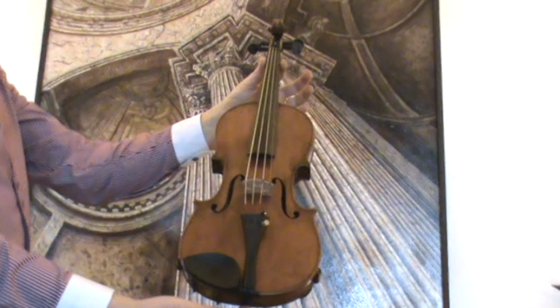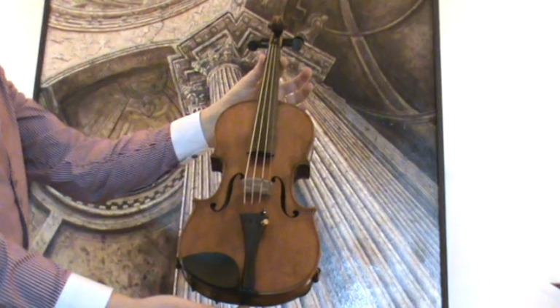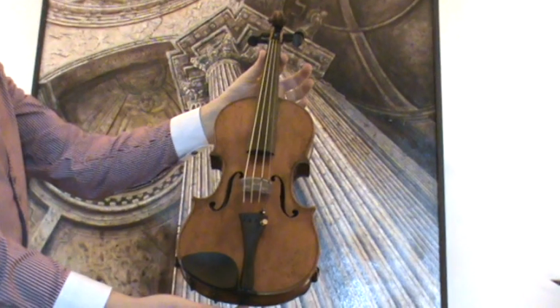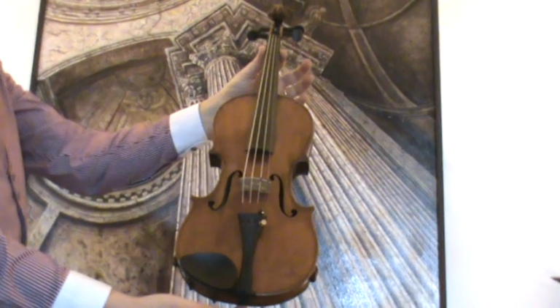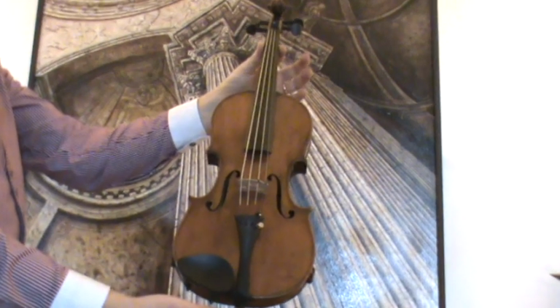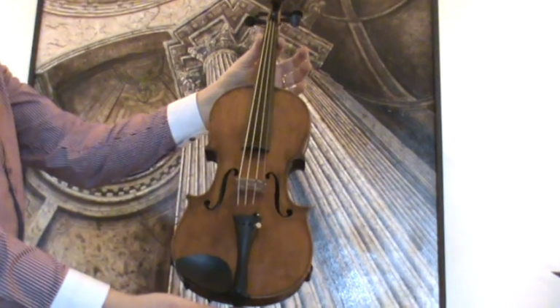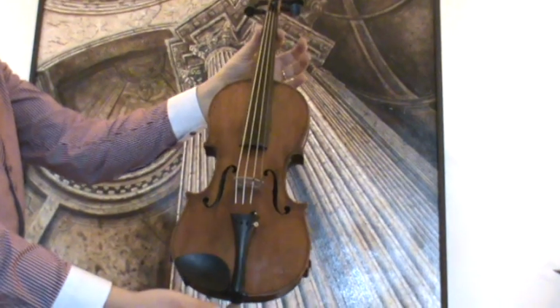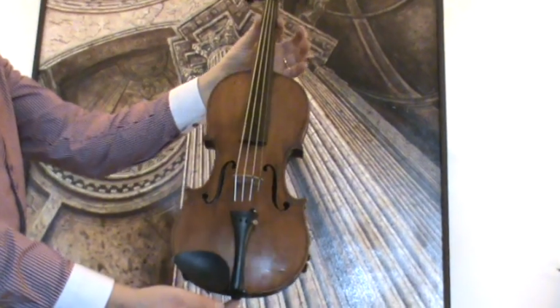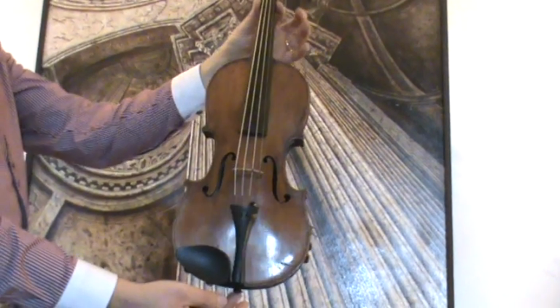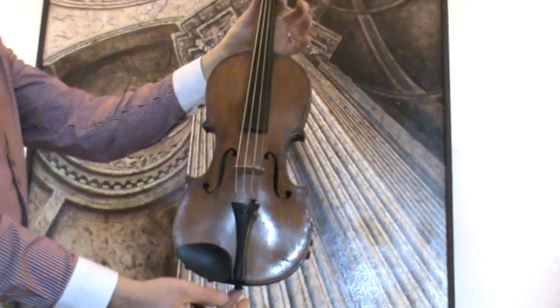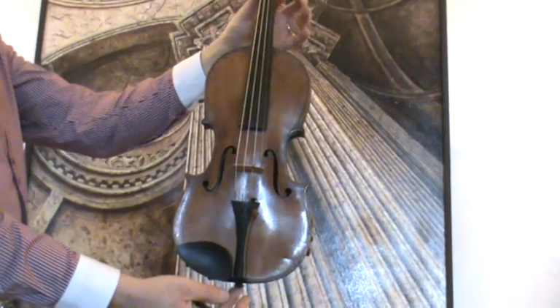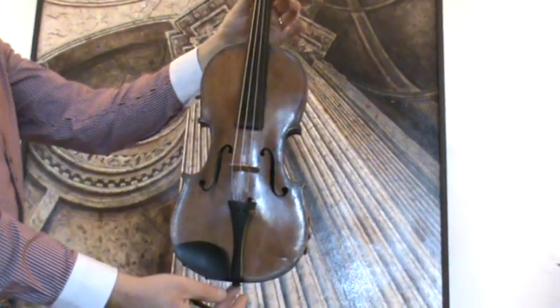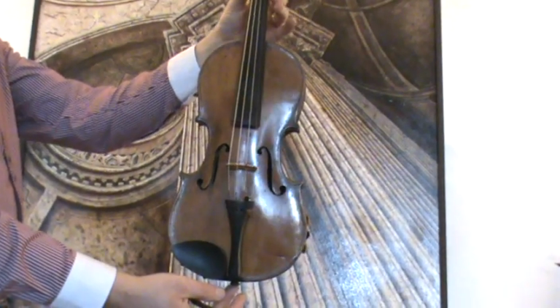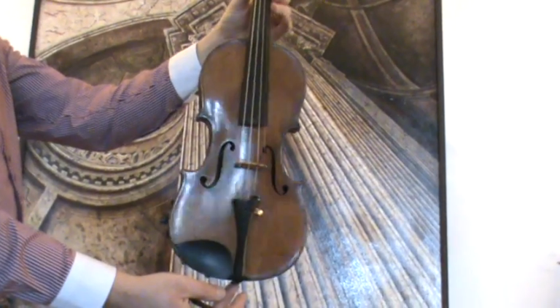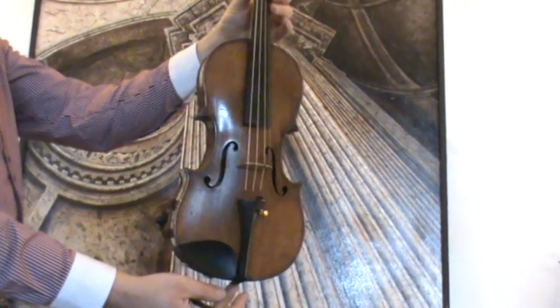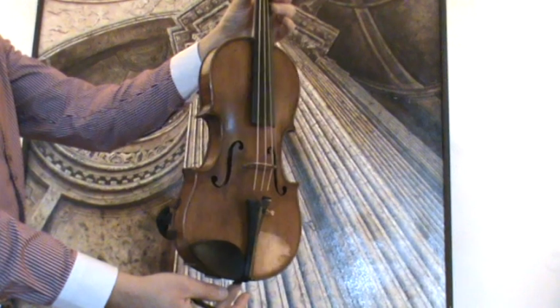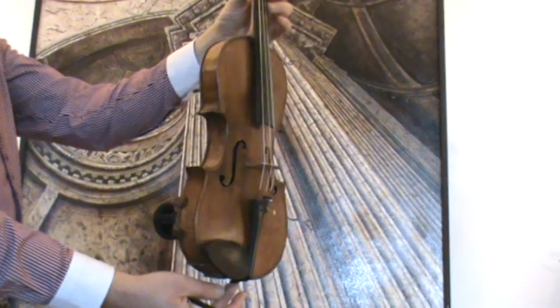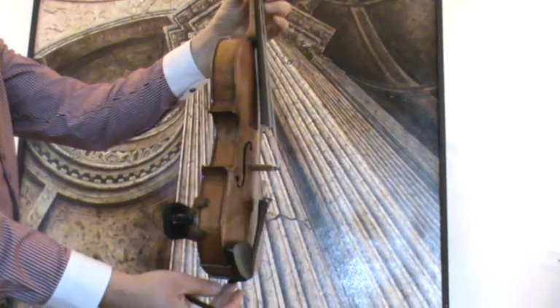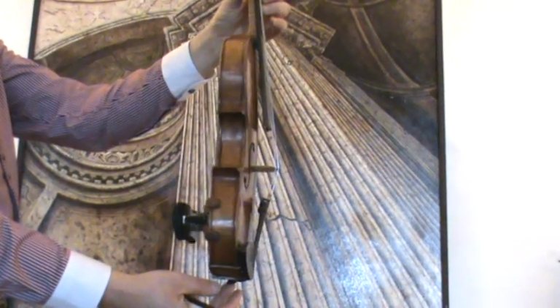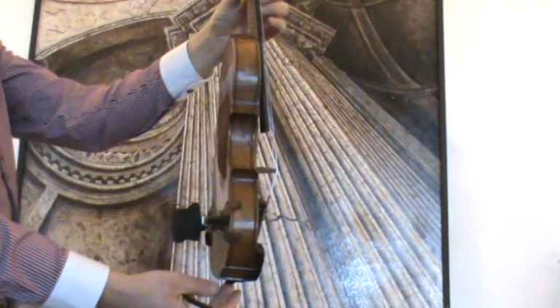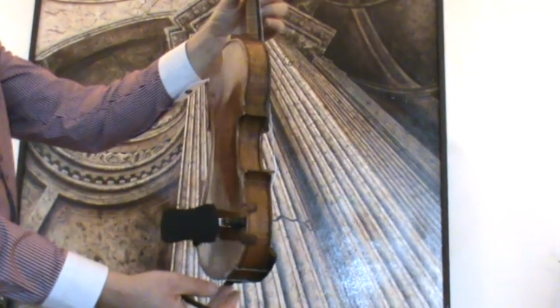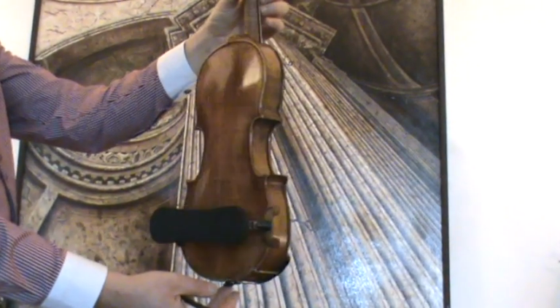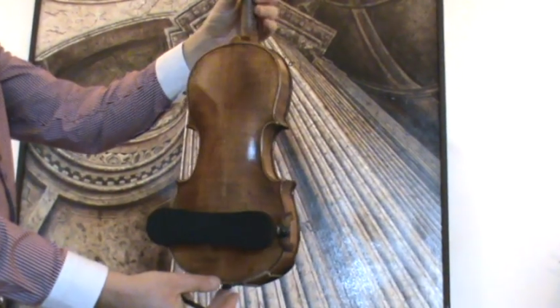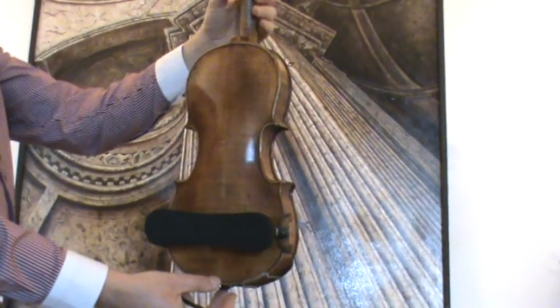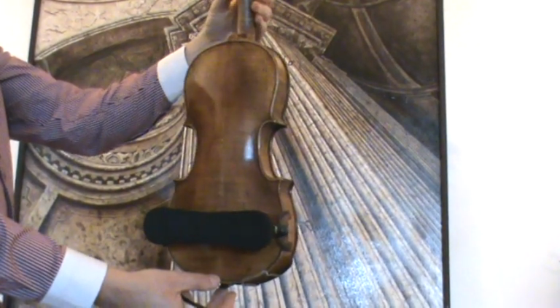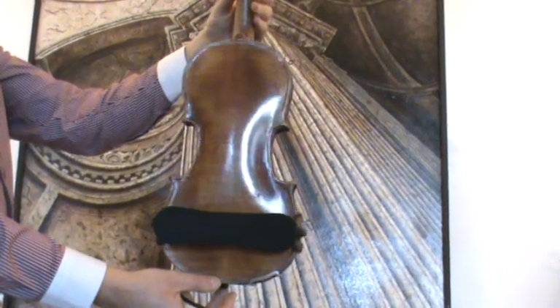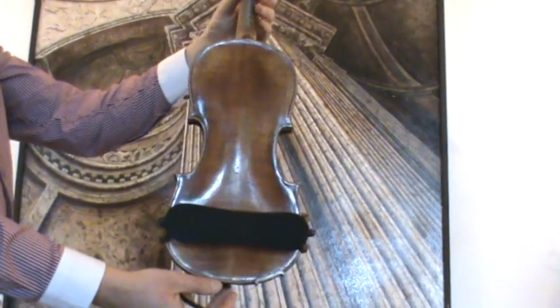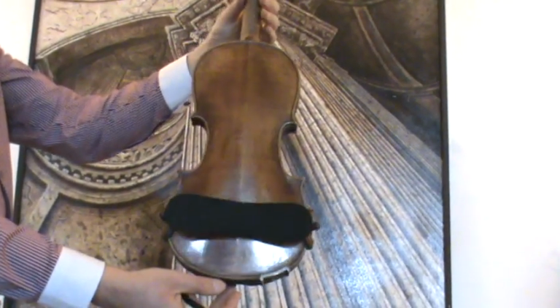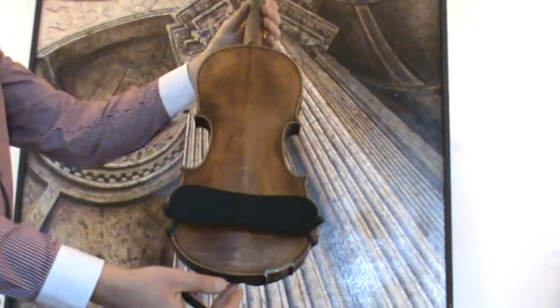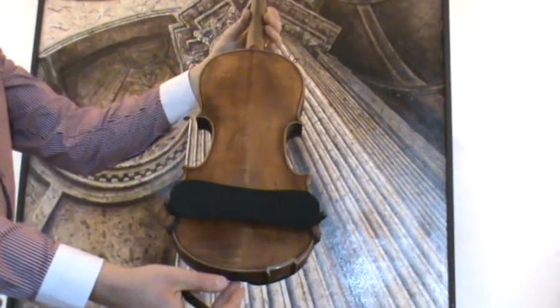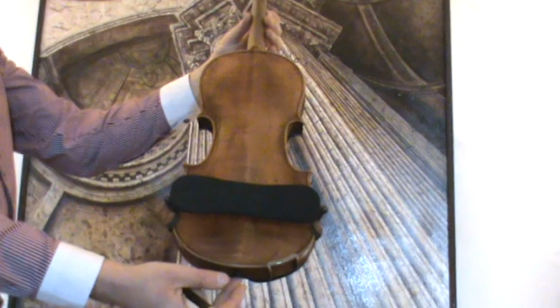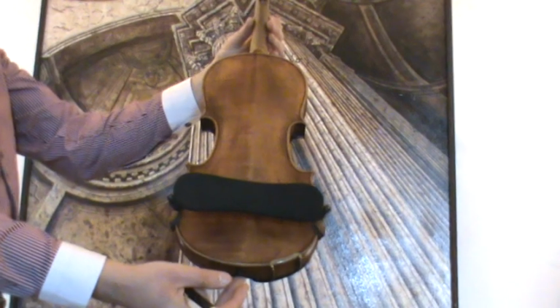A beautiful old German three-quarter violin, a 19th century violin by Wilhelm Eduard Vogt Jr. in Markneukirchen.